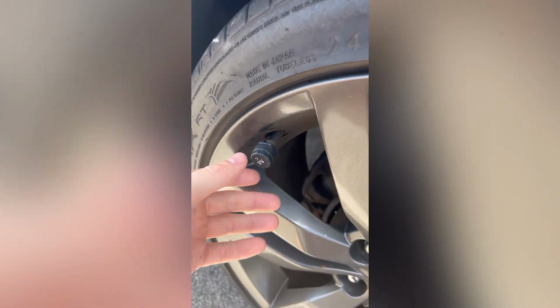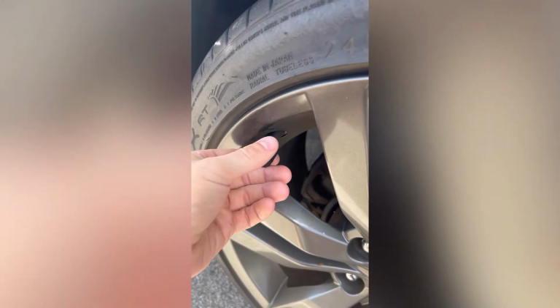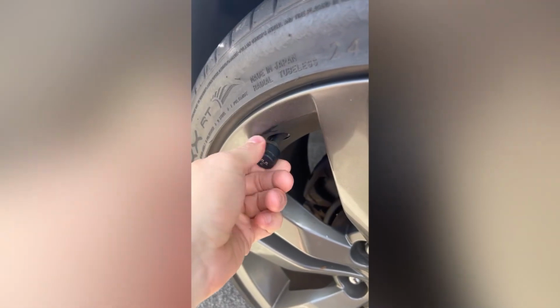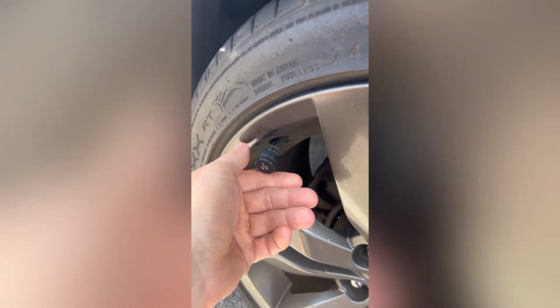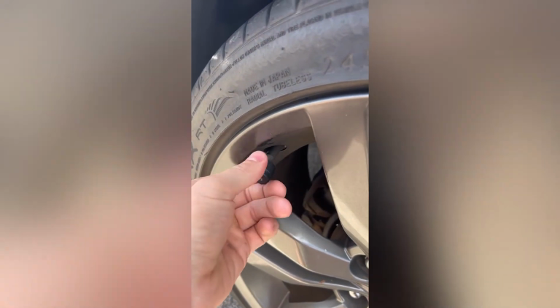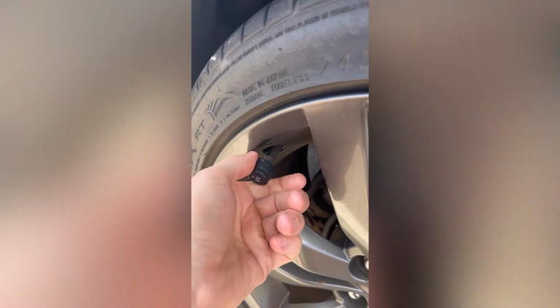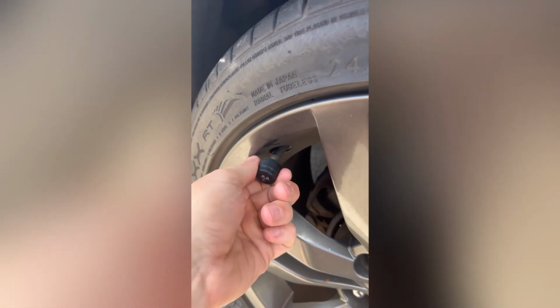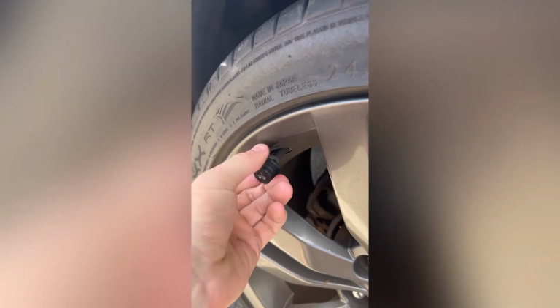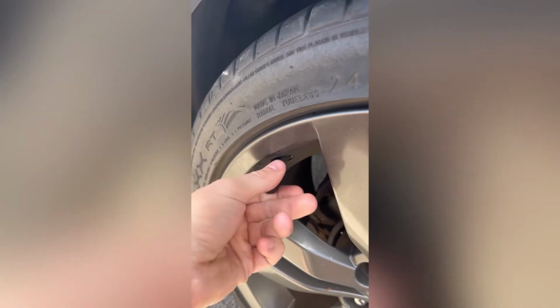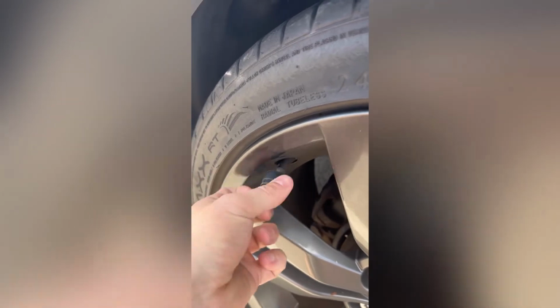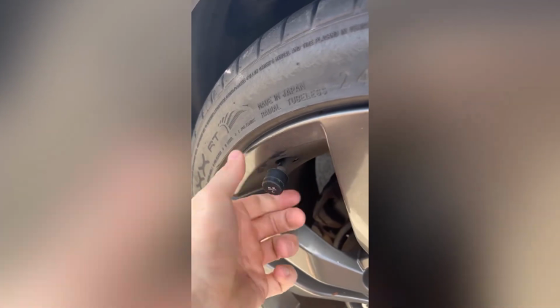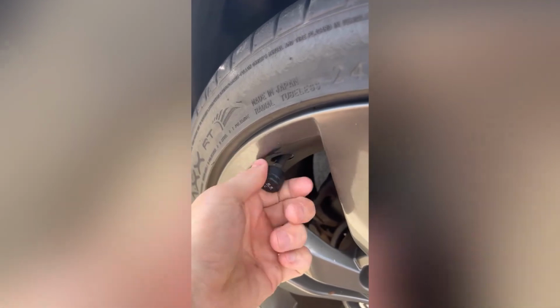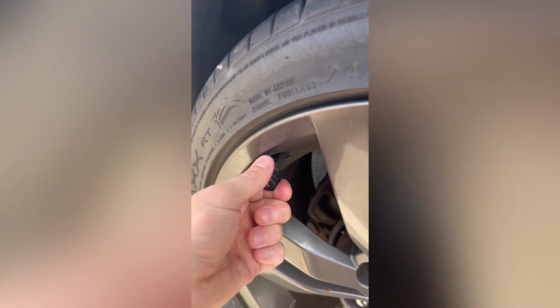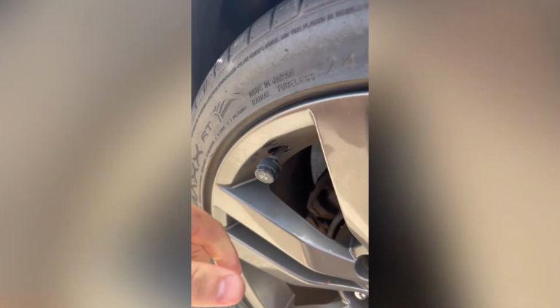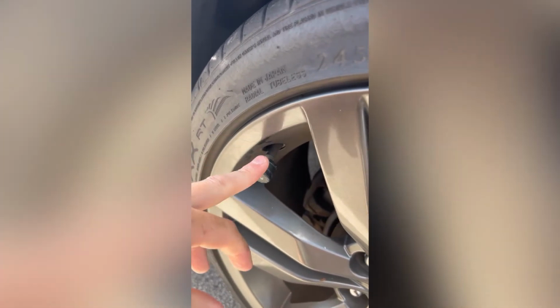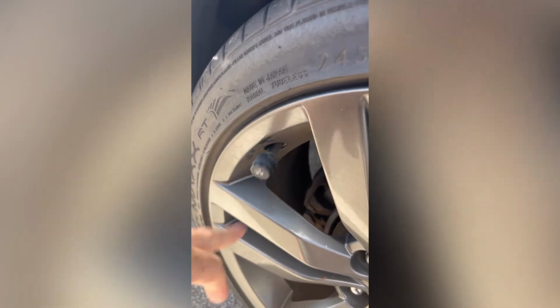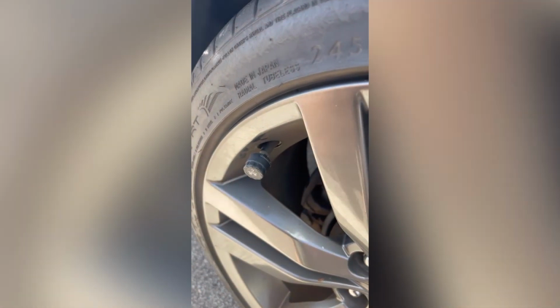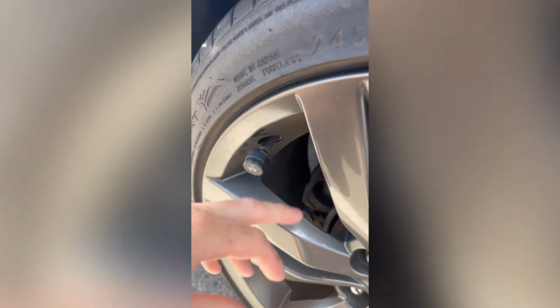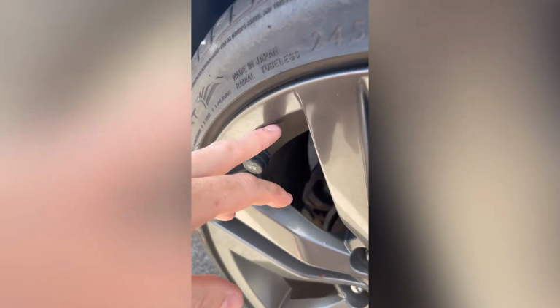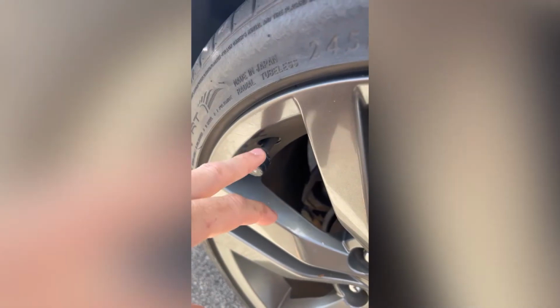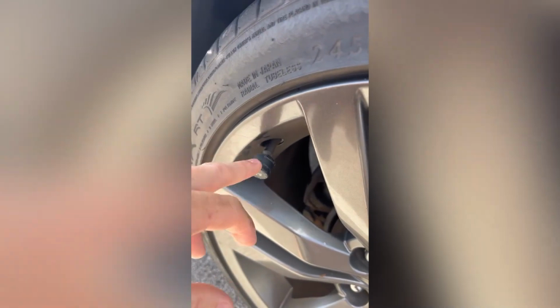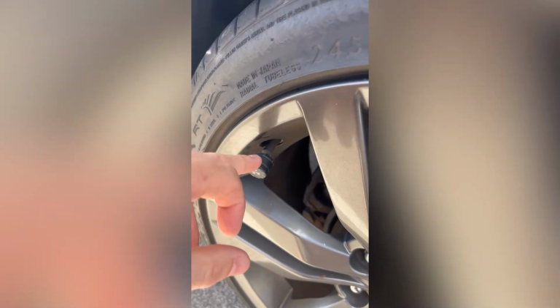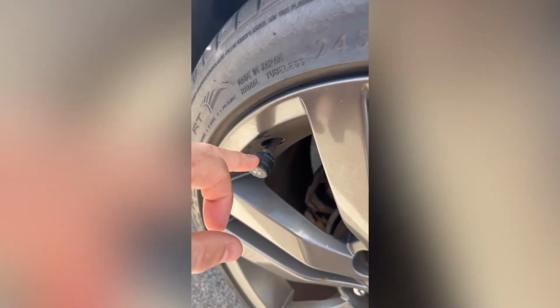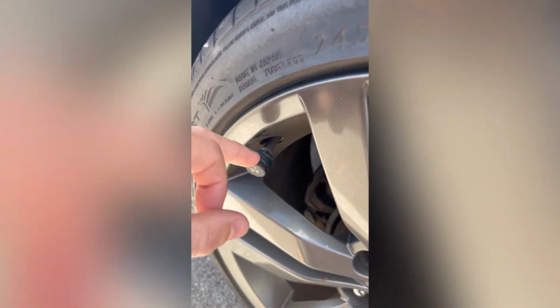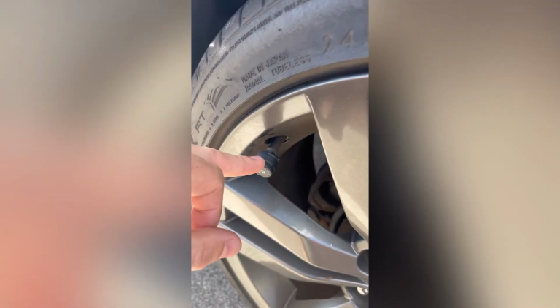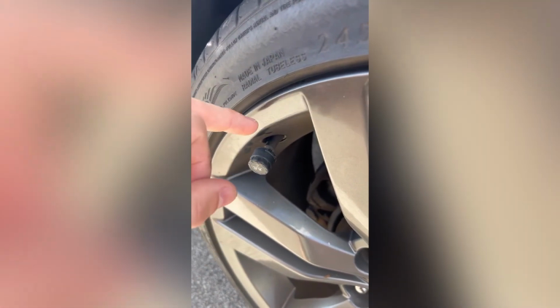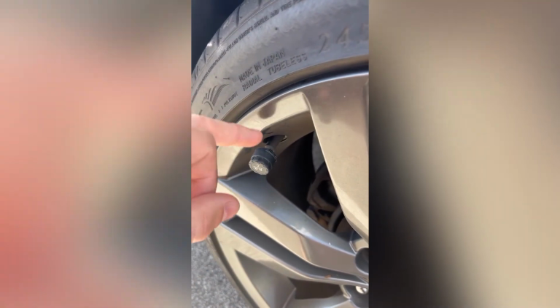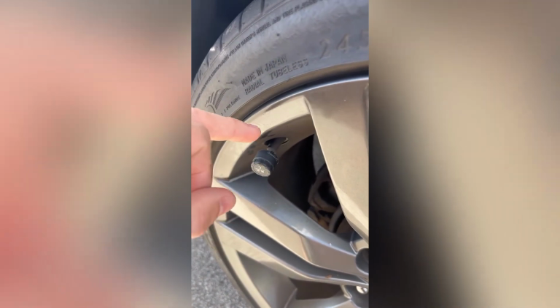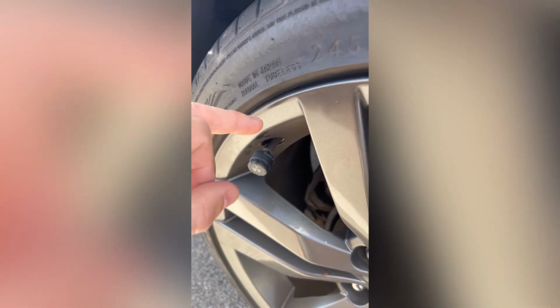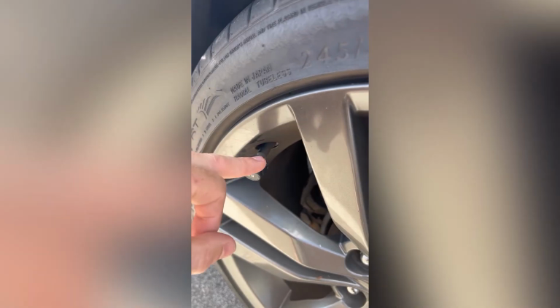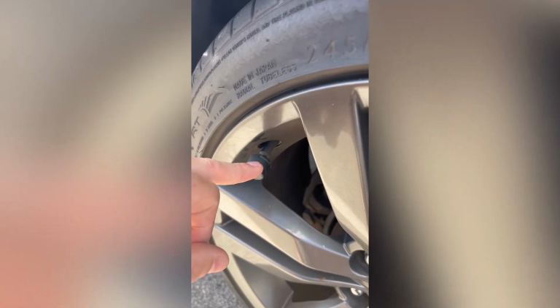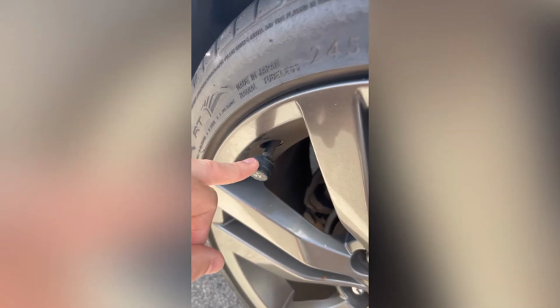Go around each tire, unscrew it and screw it back on — that's just going to activate the sensor, and it'll be giving you an accurate cold pressure.